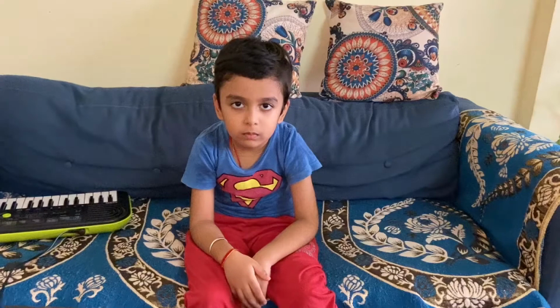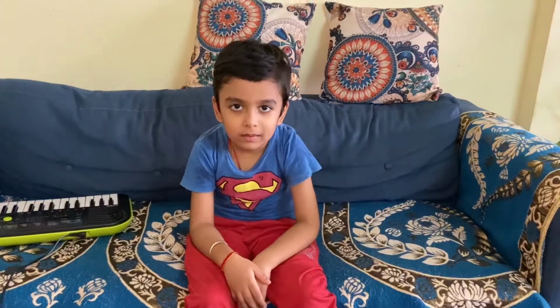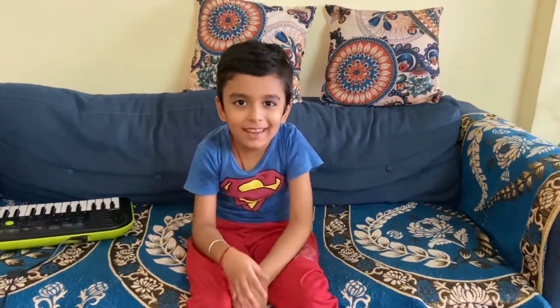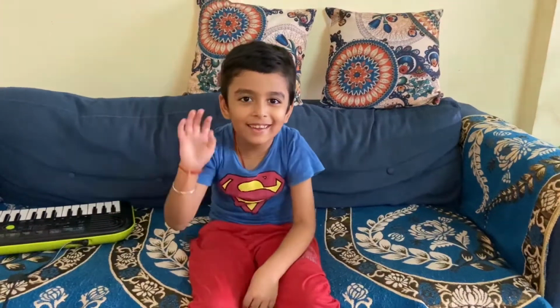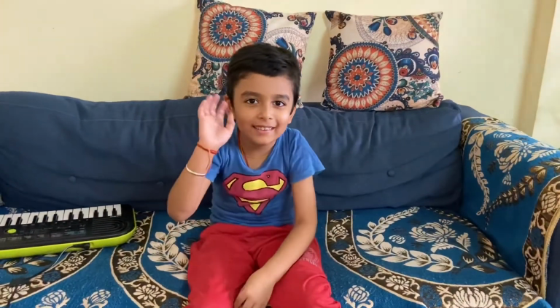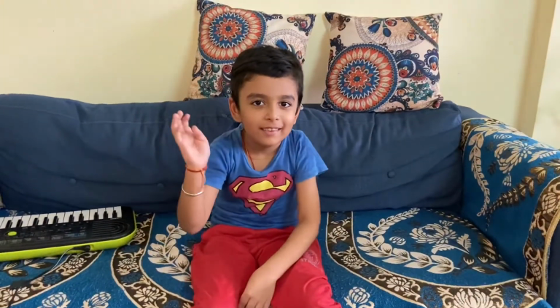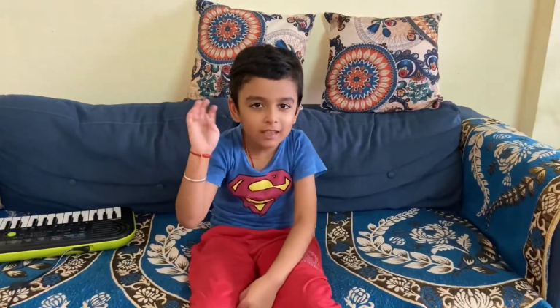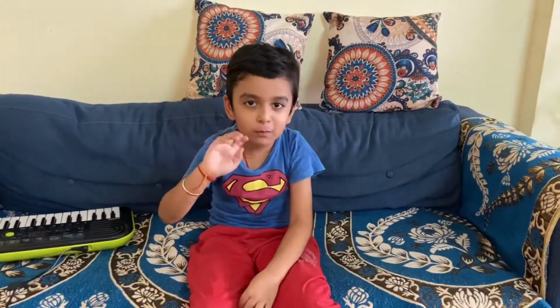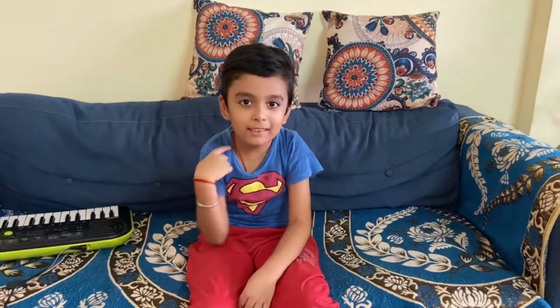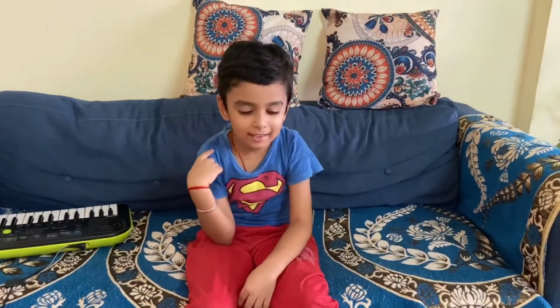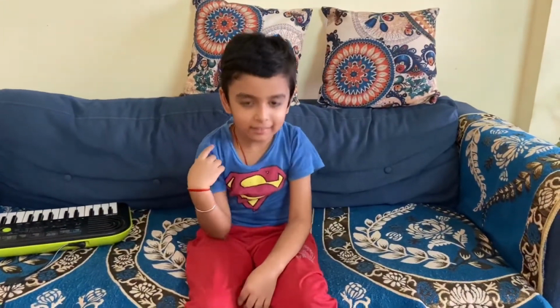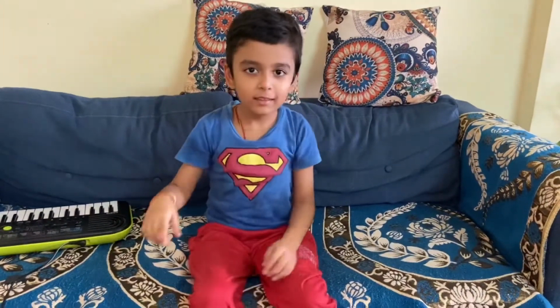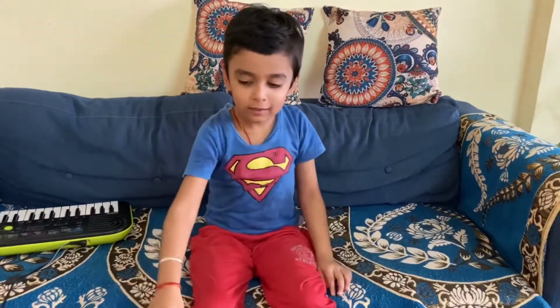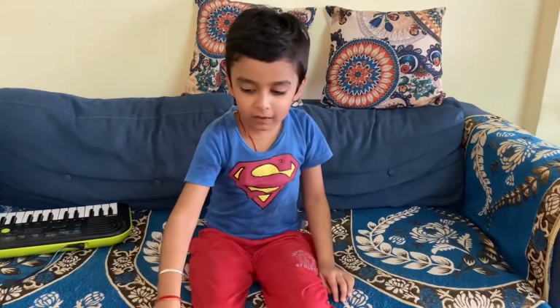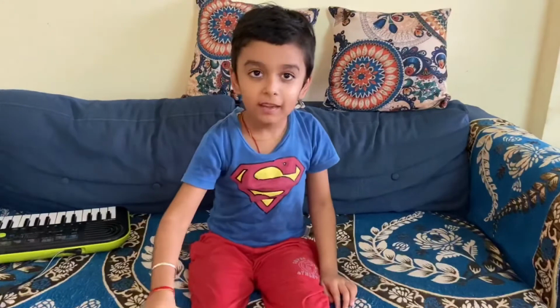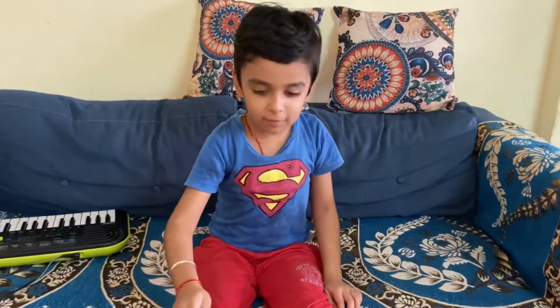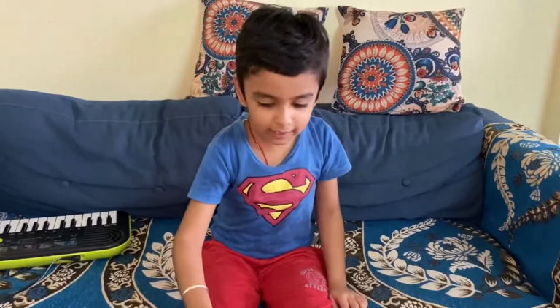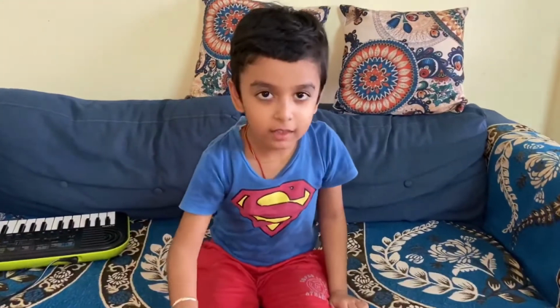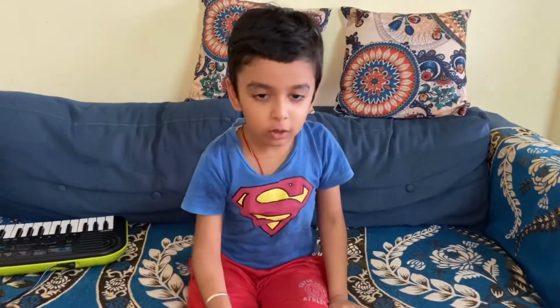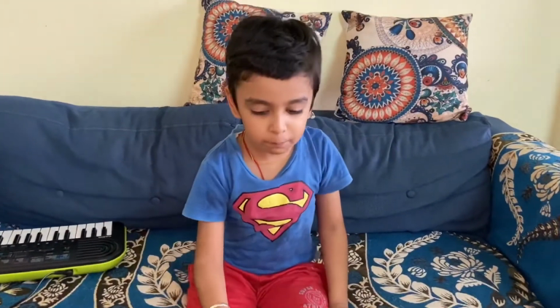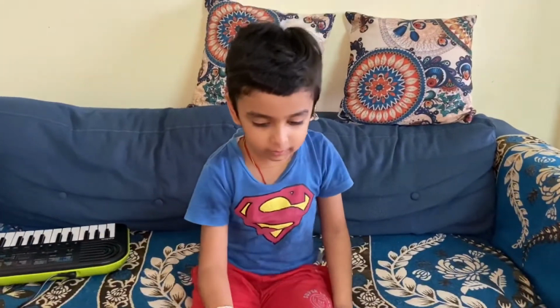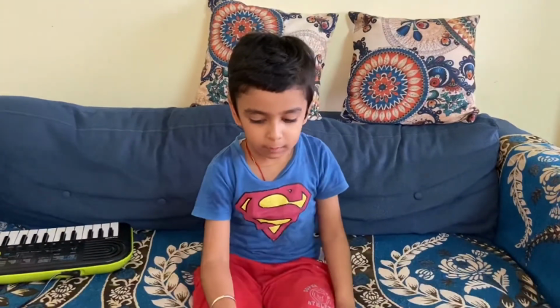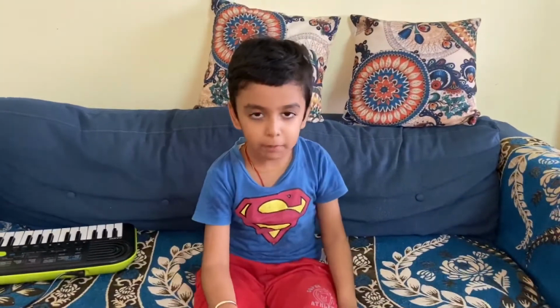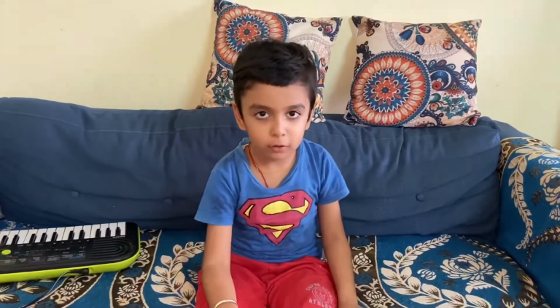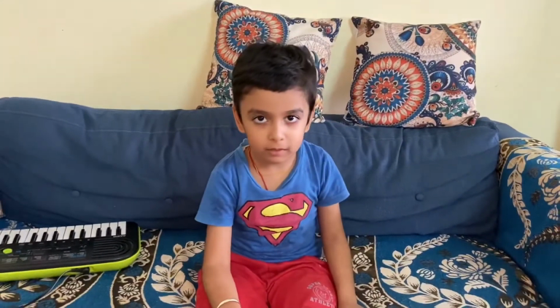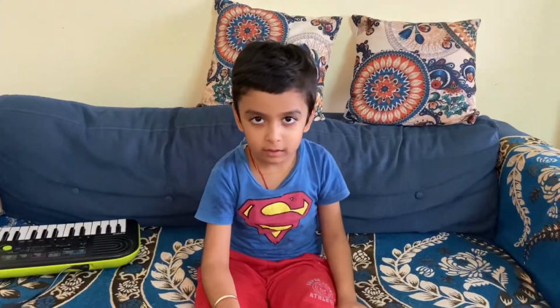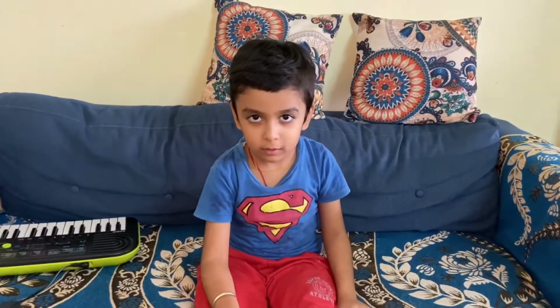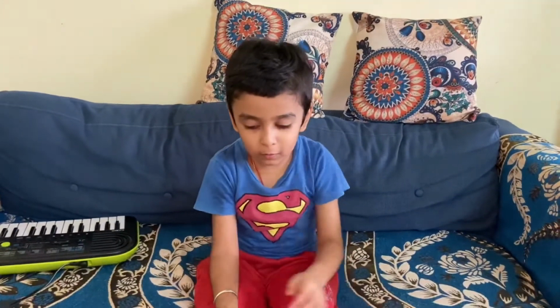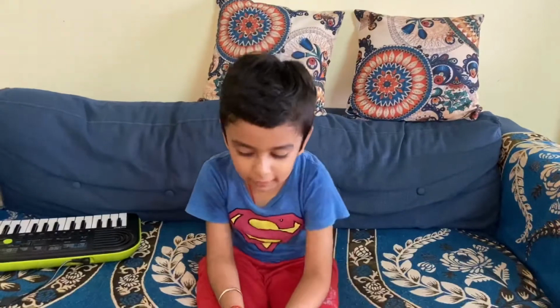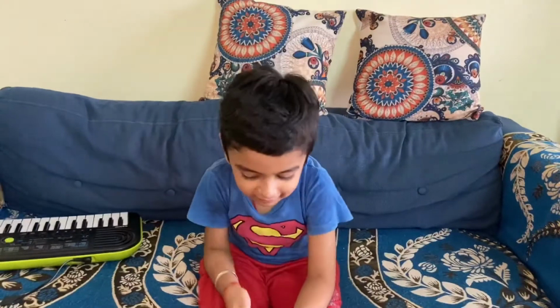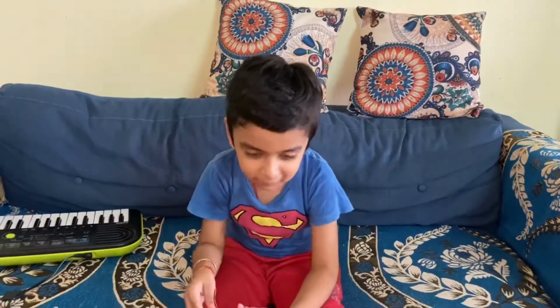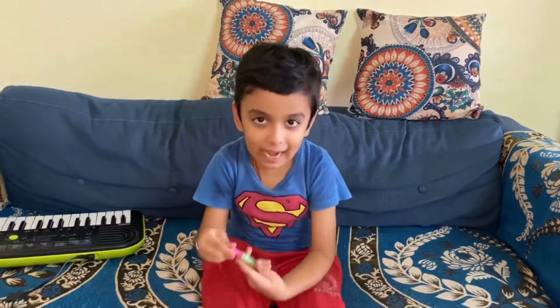Hello guys, welcome to my channel. Today I will make octopus, paper octopus. So let's start.